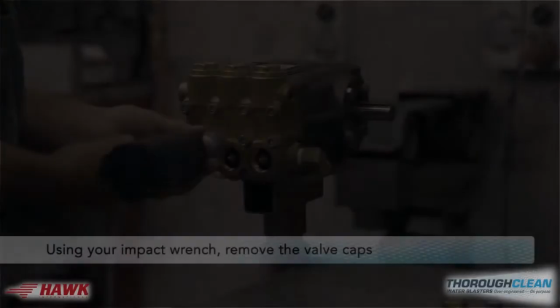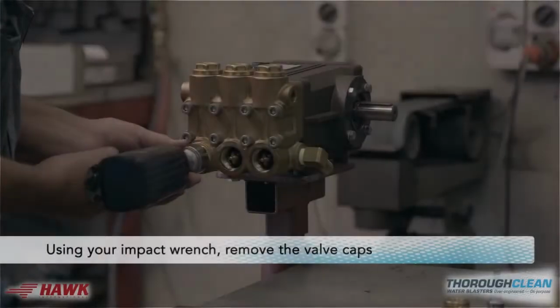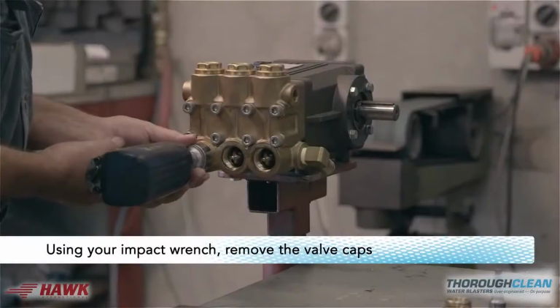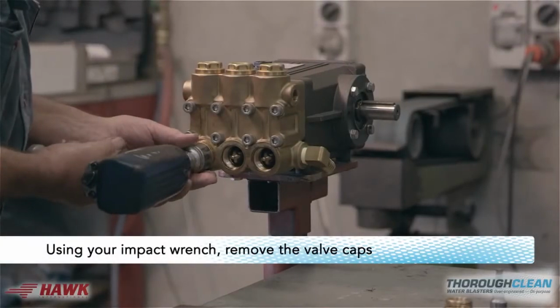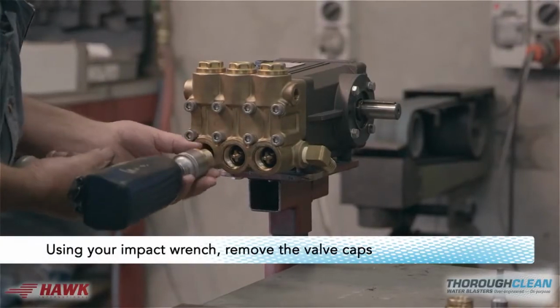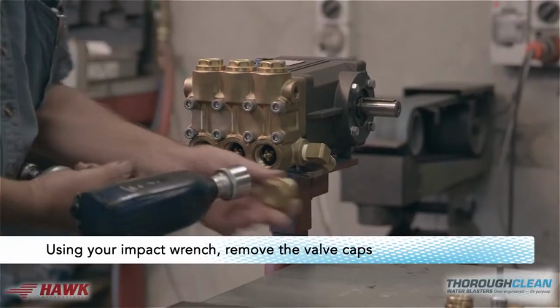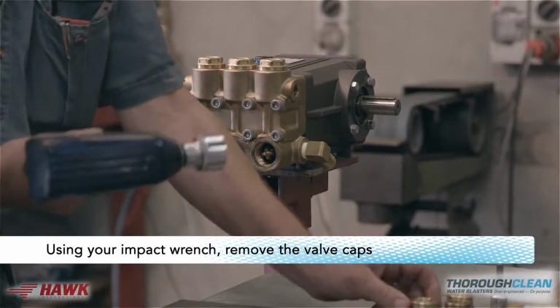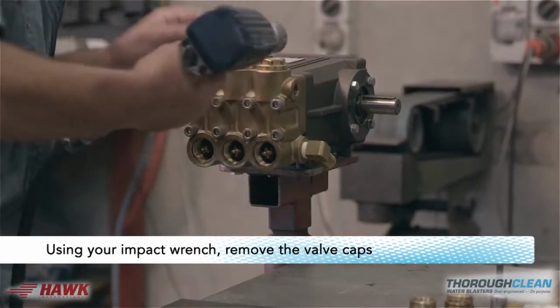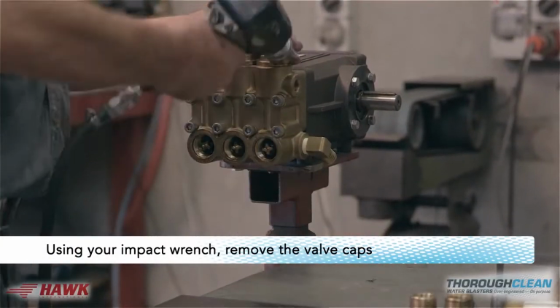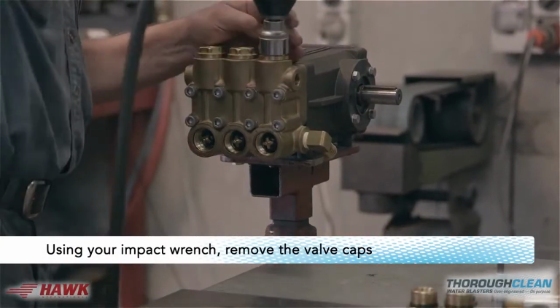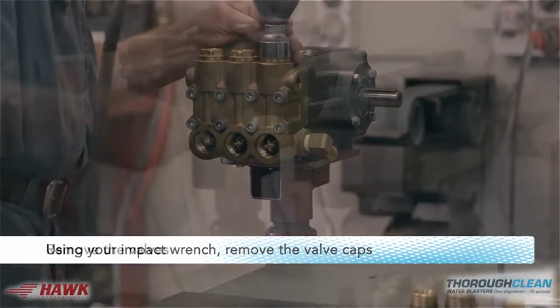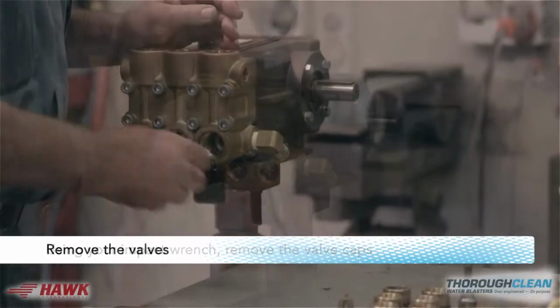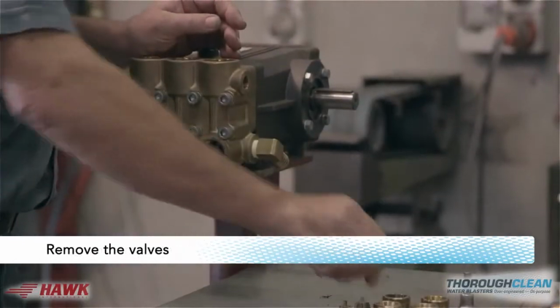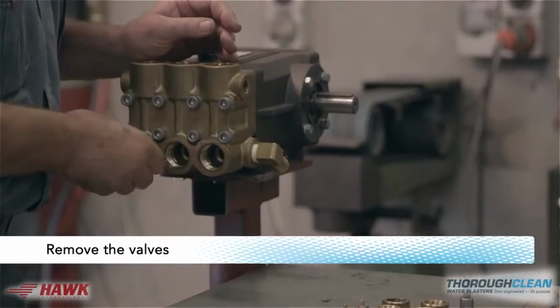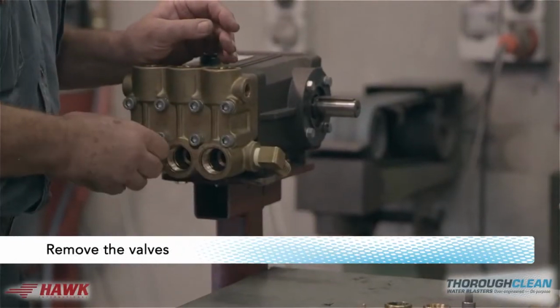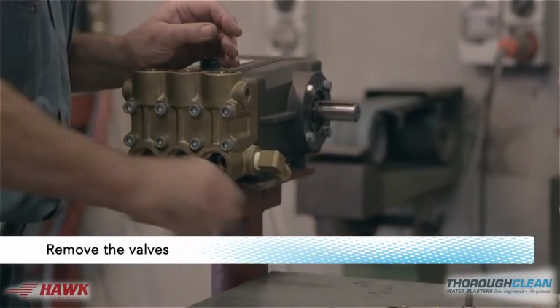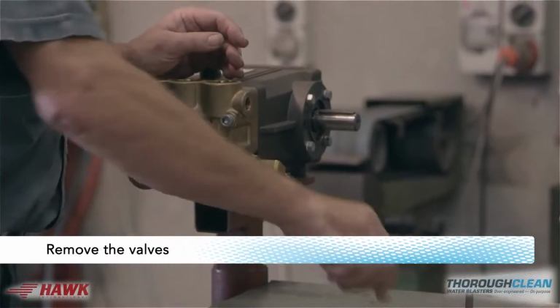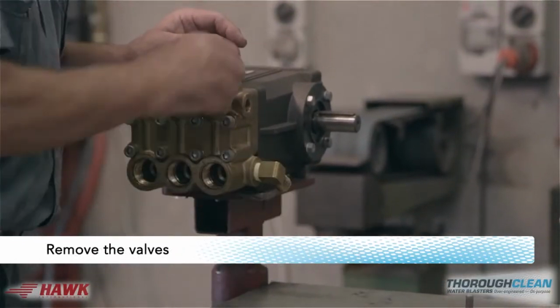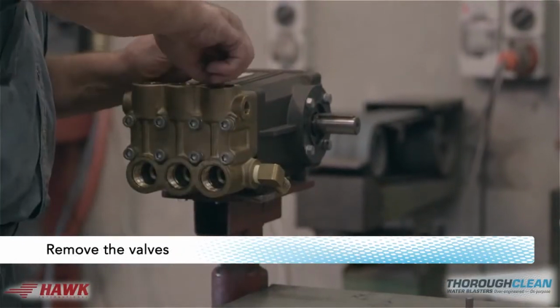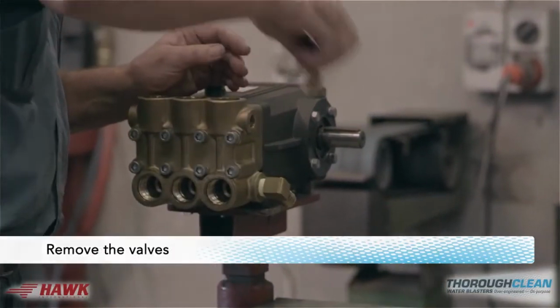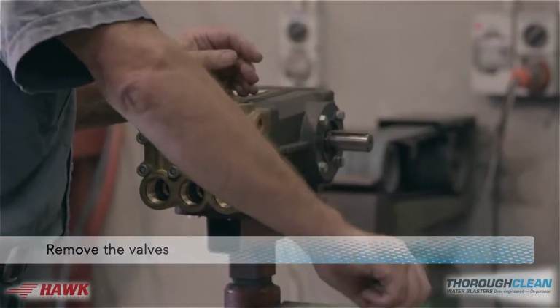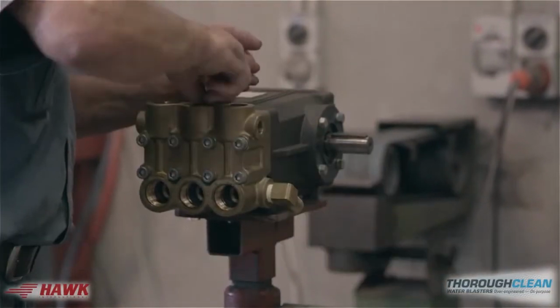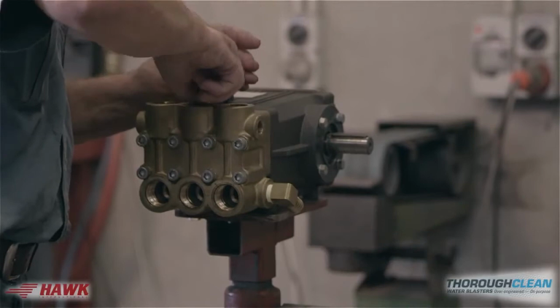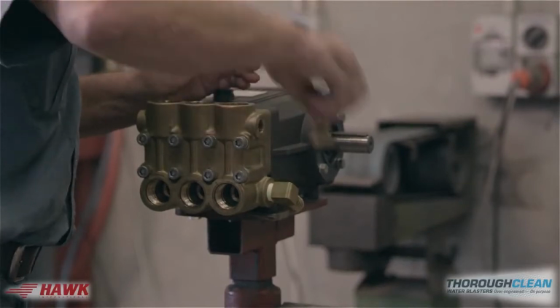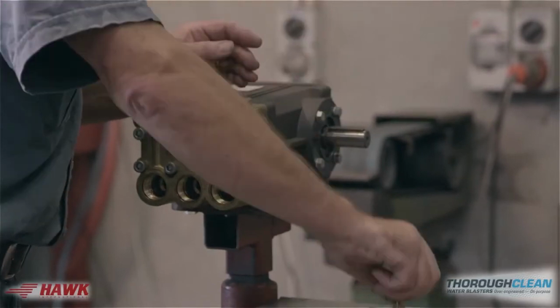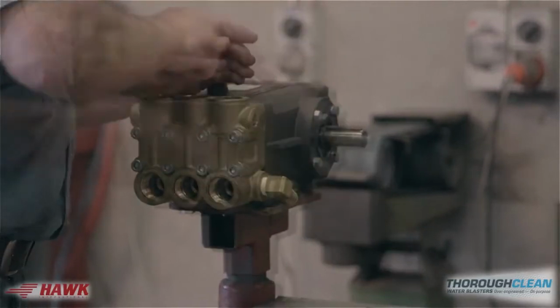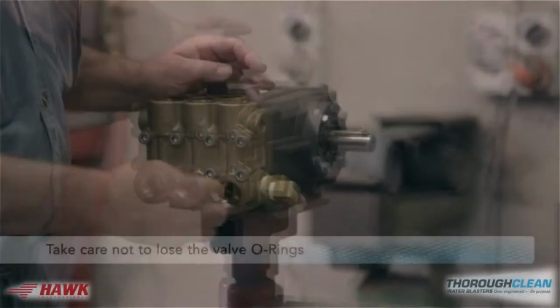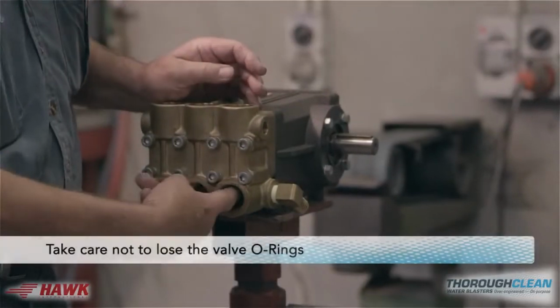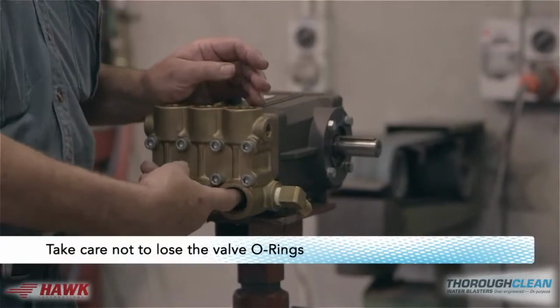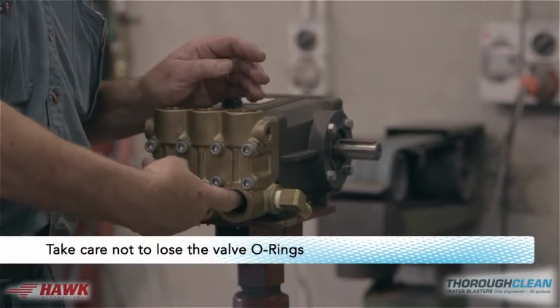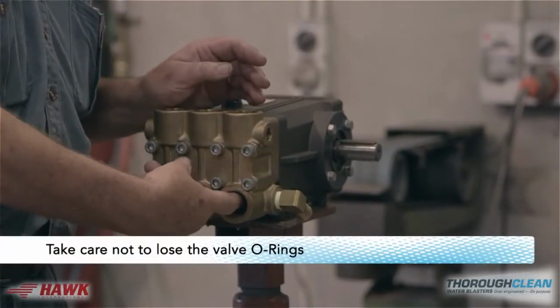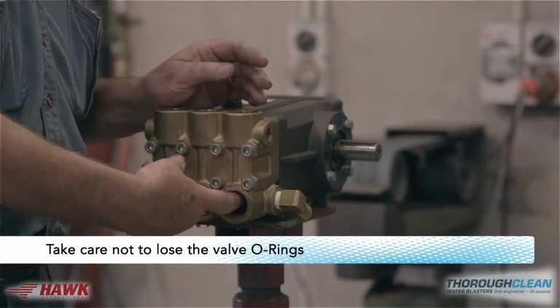Using your impact wrench, remove the valve caps. Once undone, remove the valves. Take care not to lose the valve o-rings.